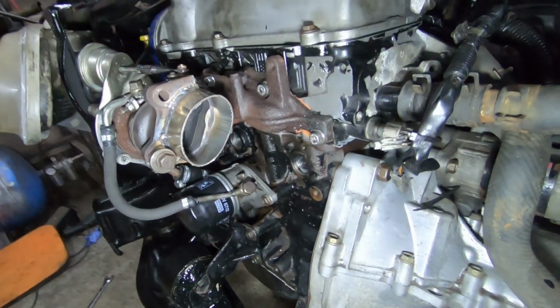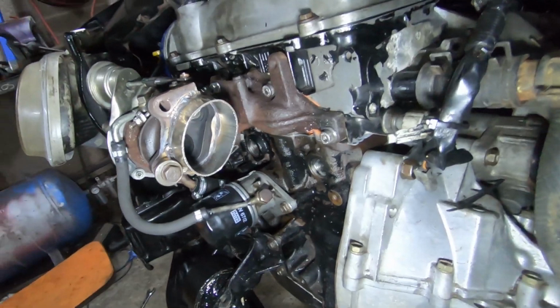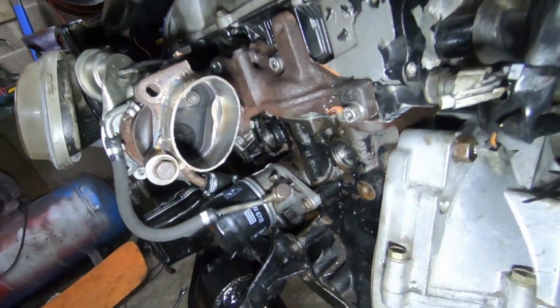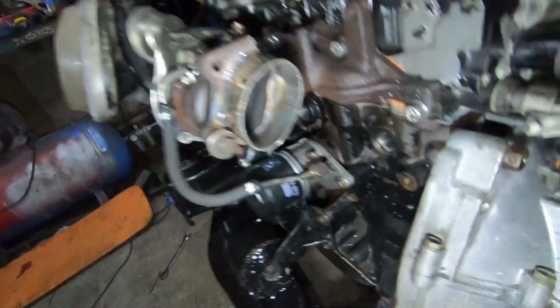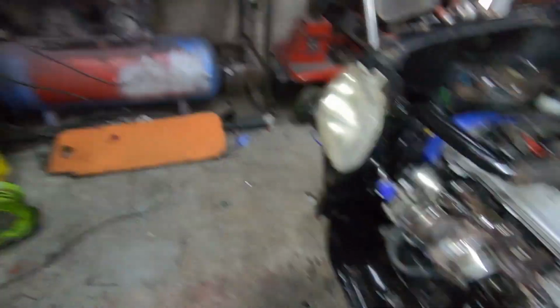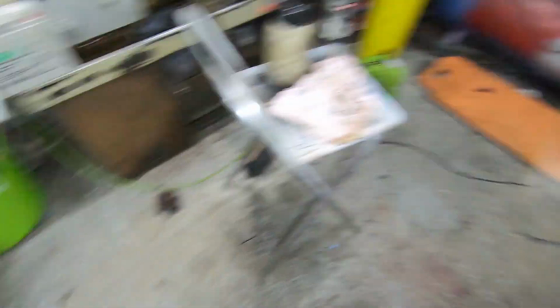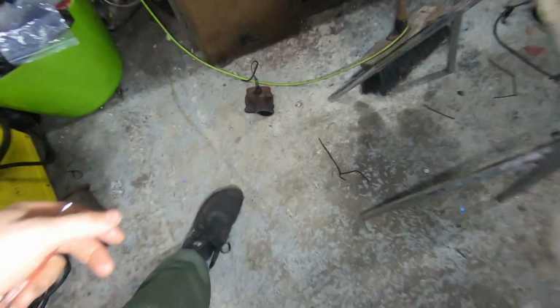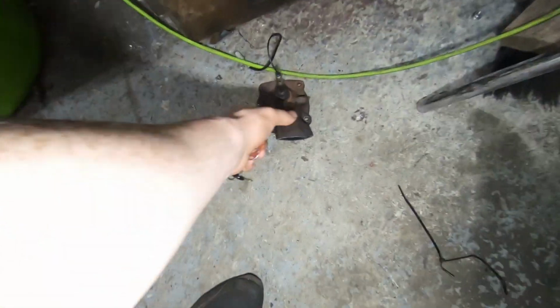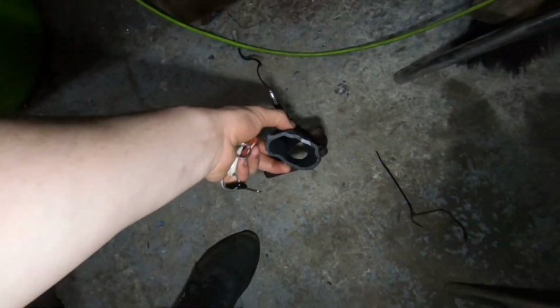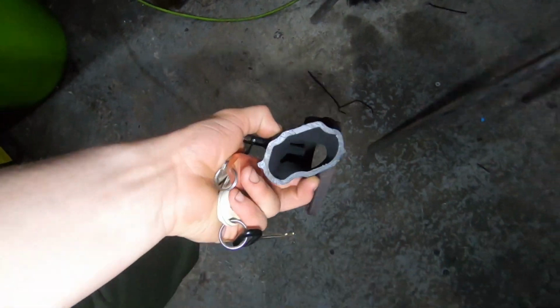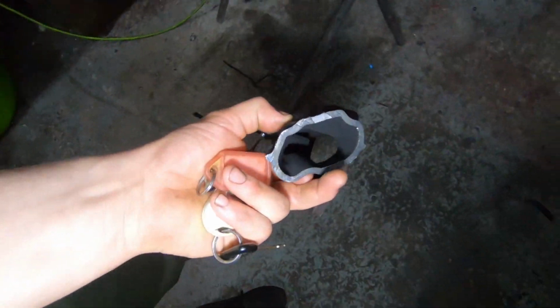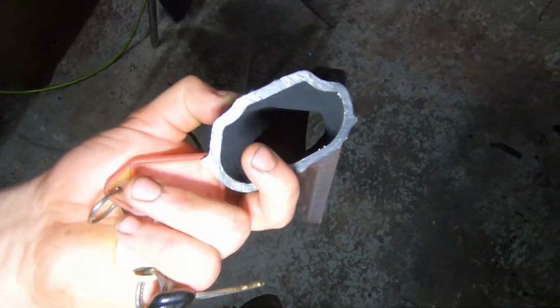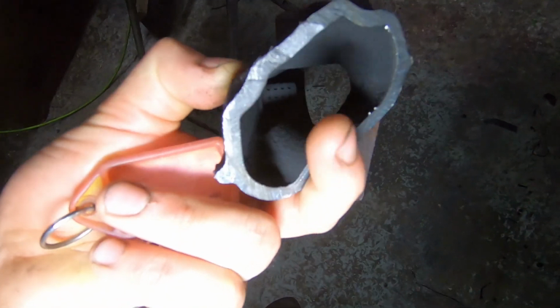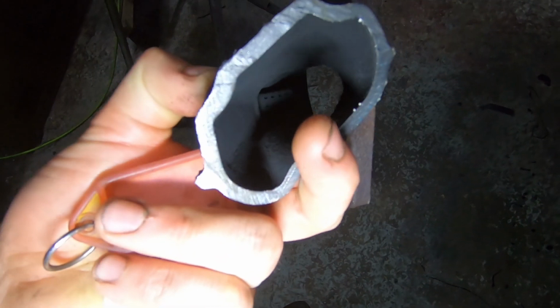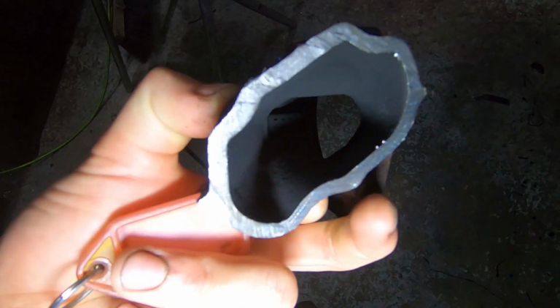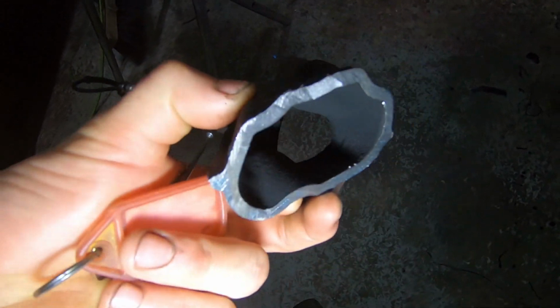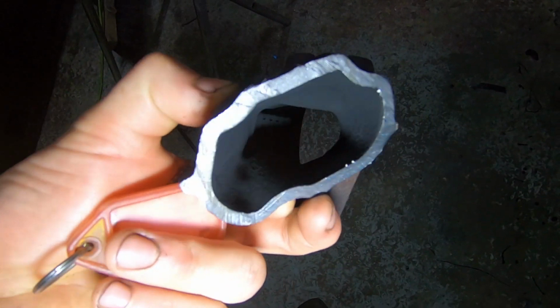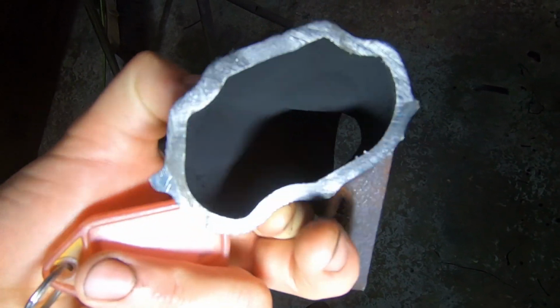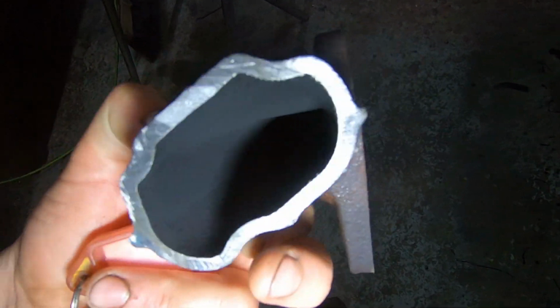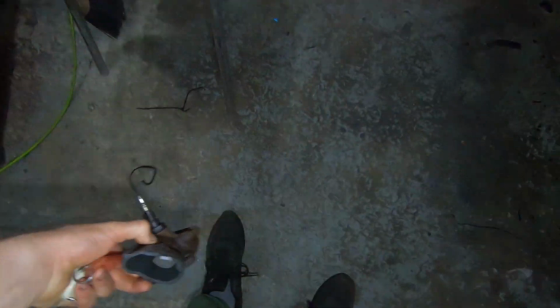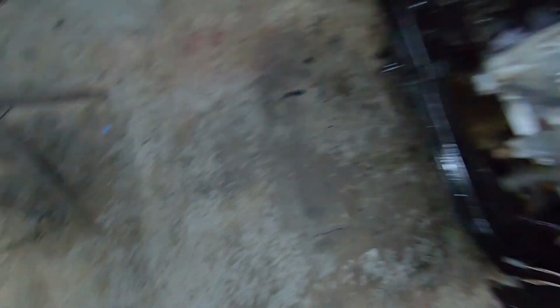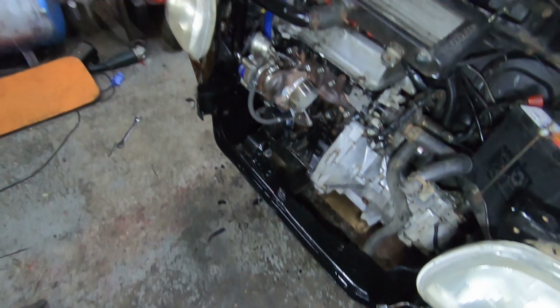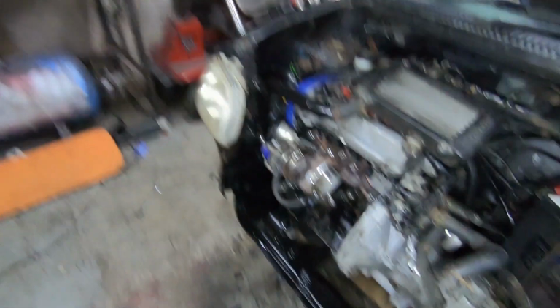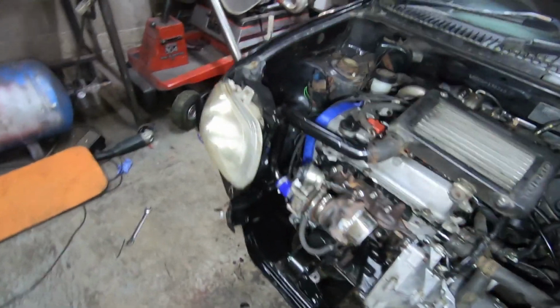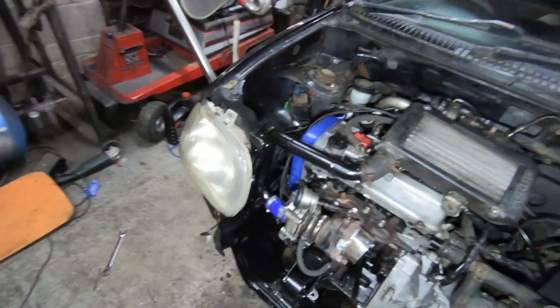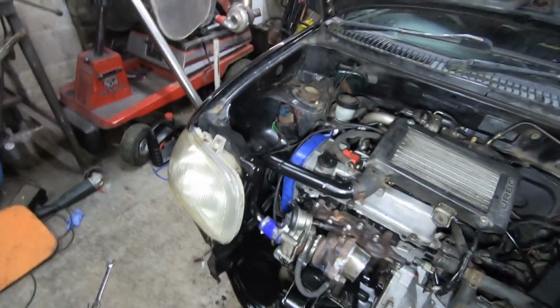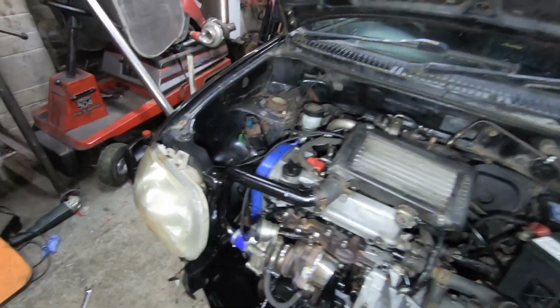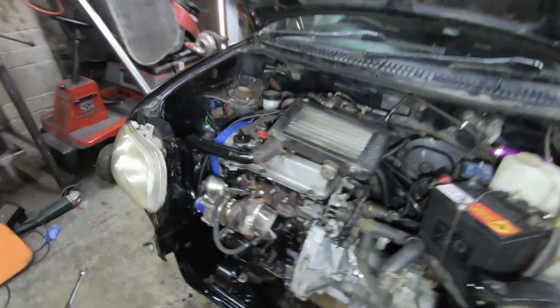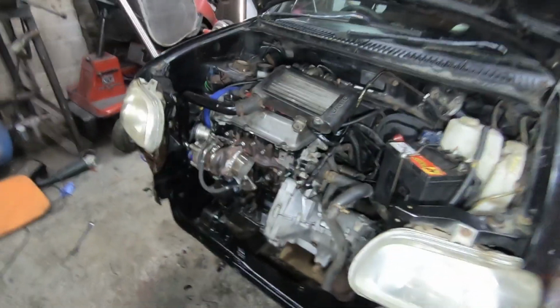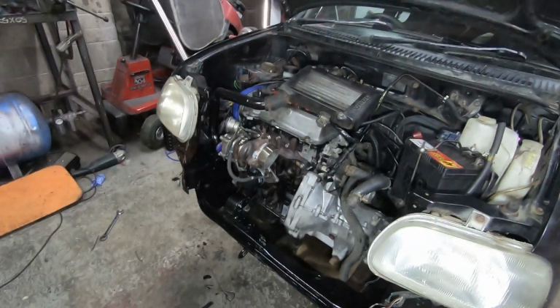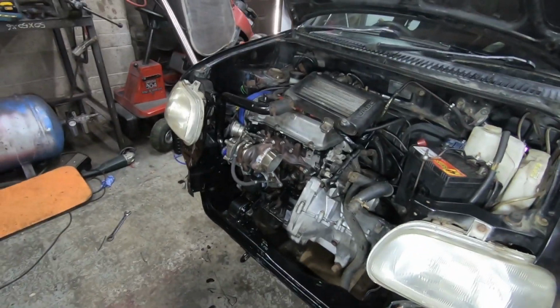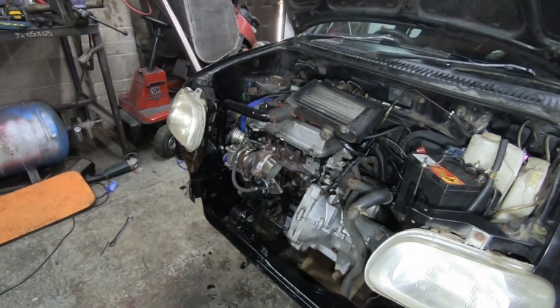As you can see it's huge compared to the standard size, which is like — look at that, size of my finger. Tiny, really really small, really restrictive. And we don't want that, we want all the power. So that's all coming back together again.